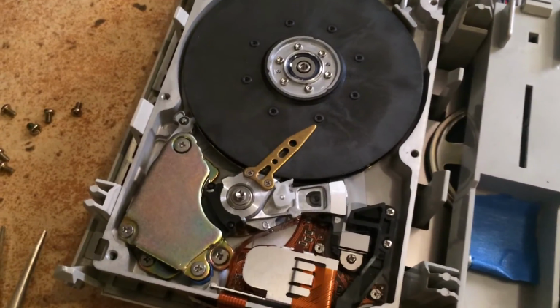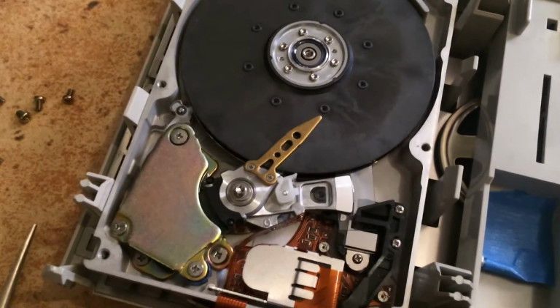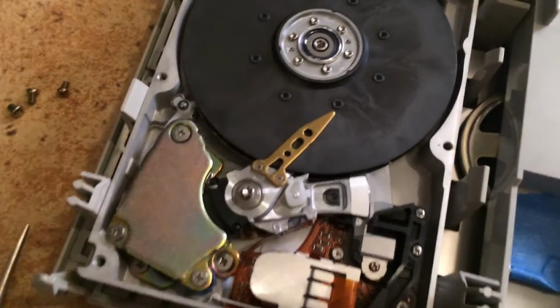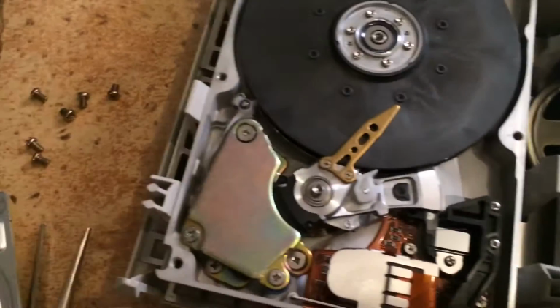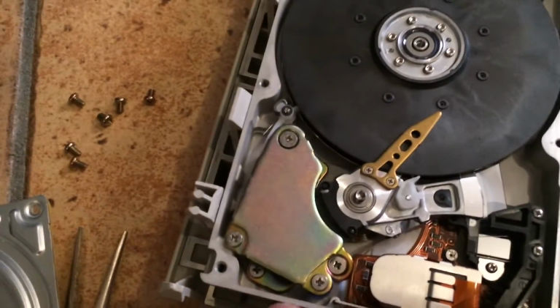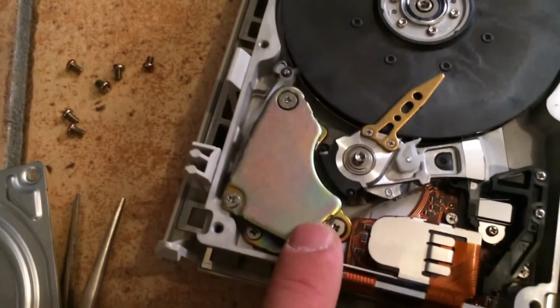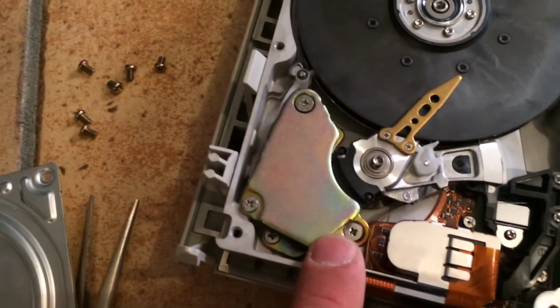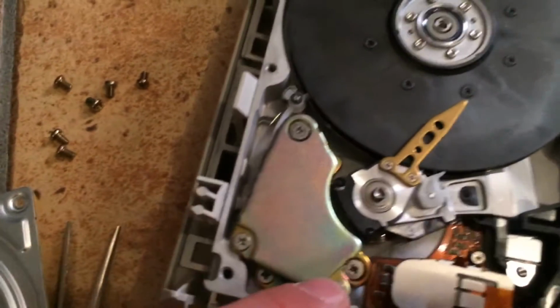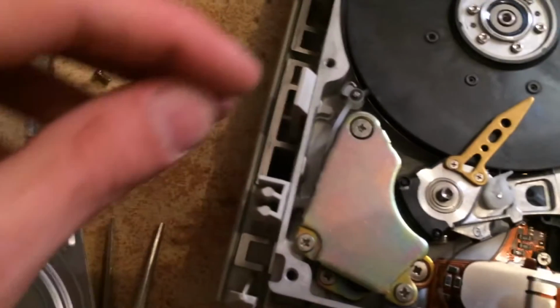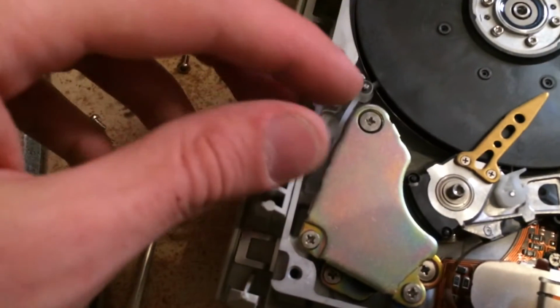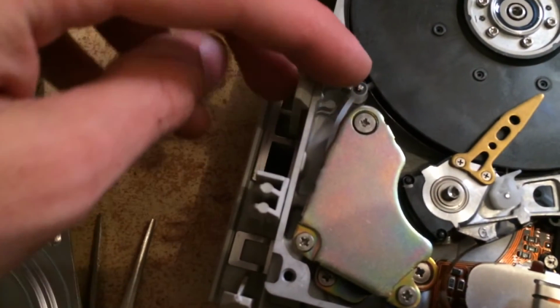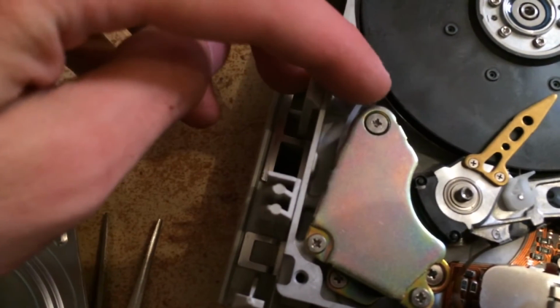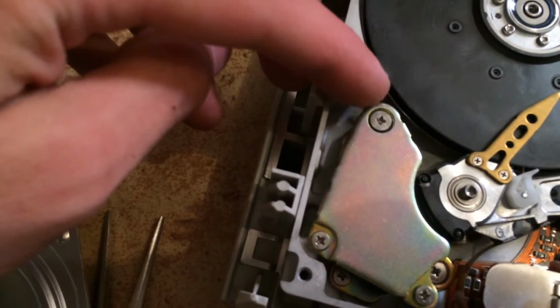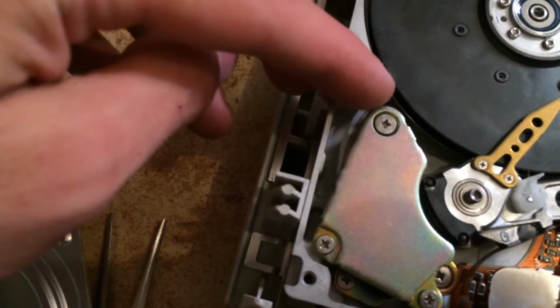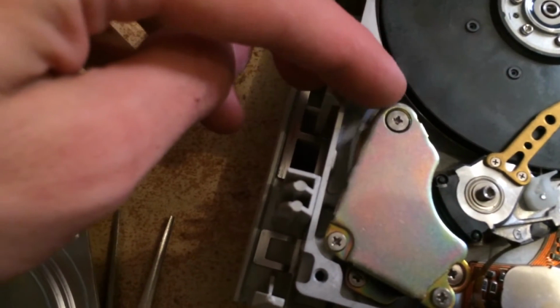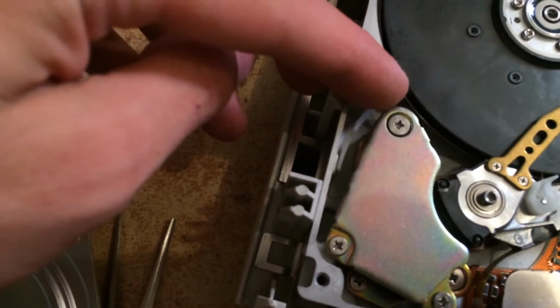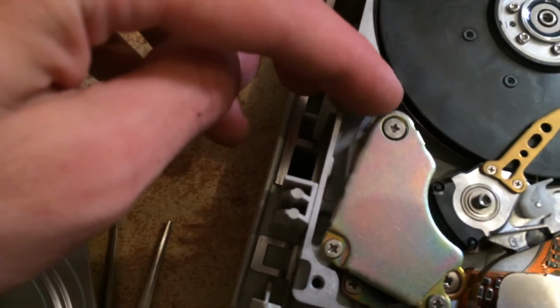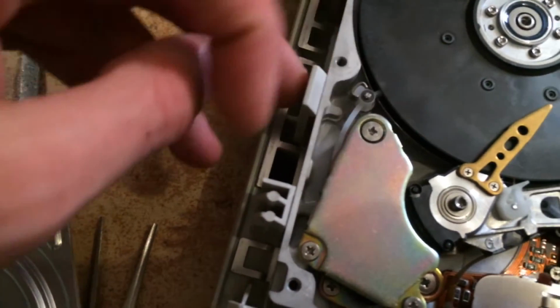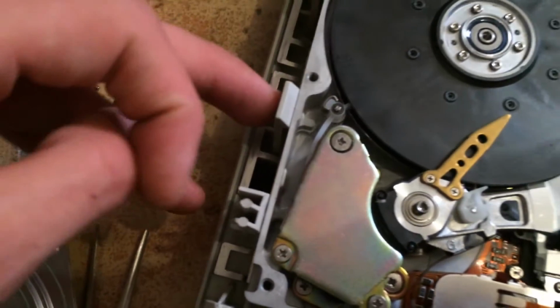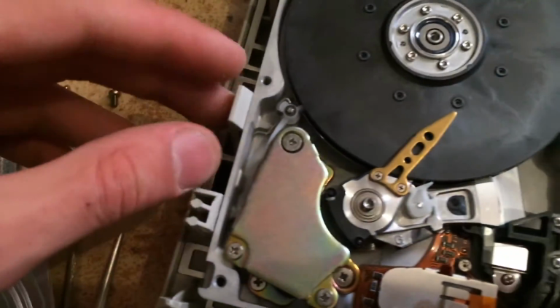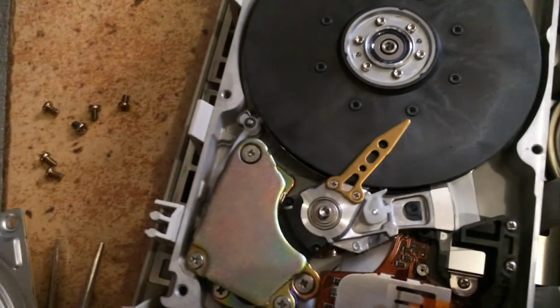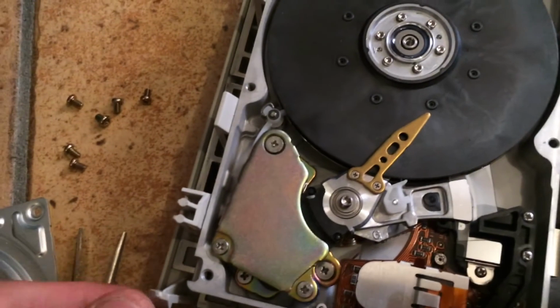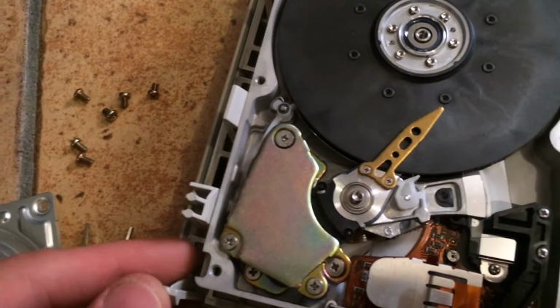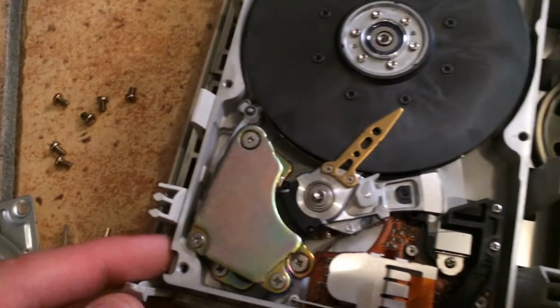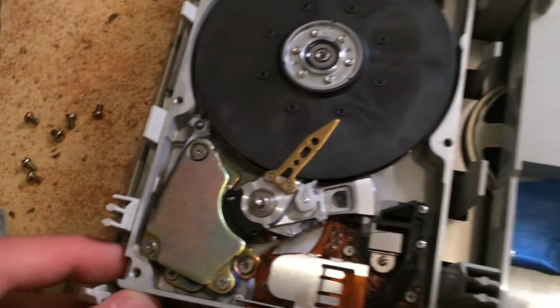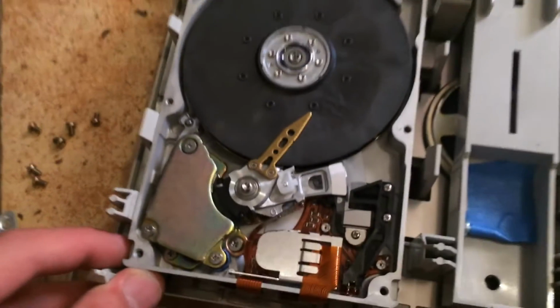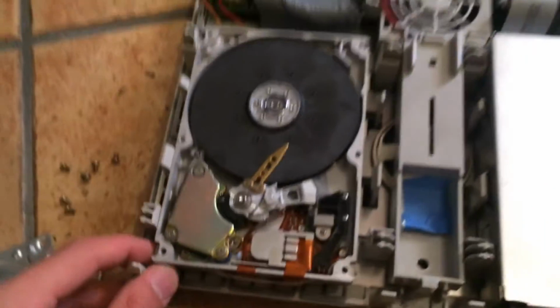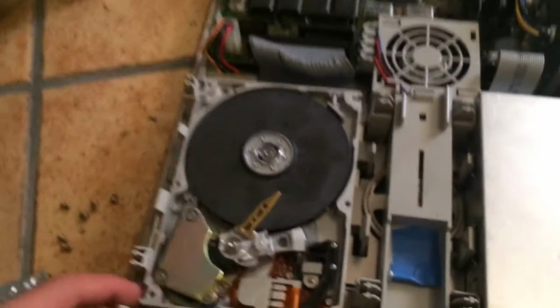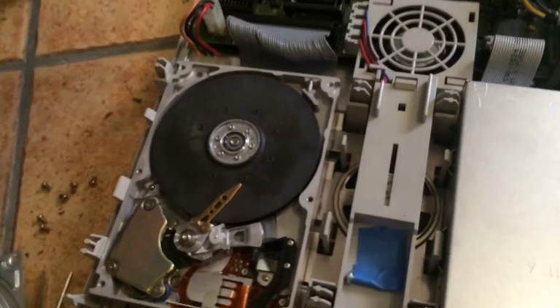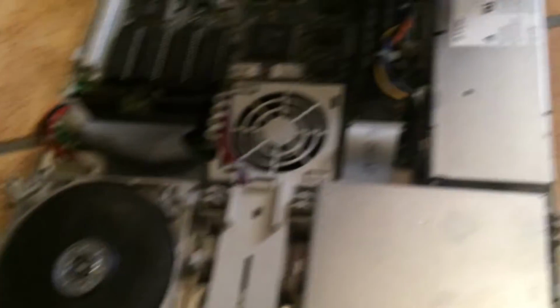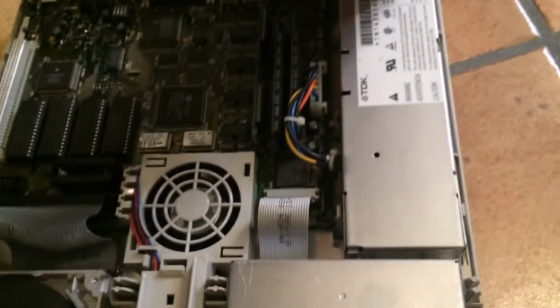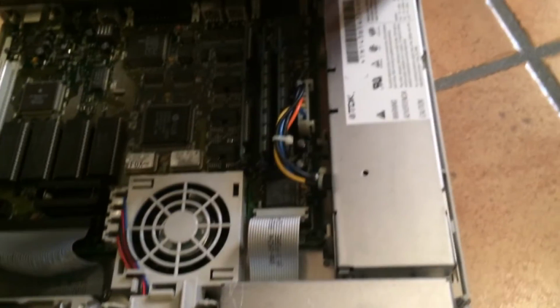I've got the magnet back into place. Also make sure that this little brake release is in the correct position. And we're now ready to test it for the last time.